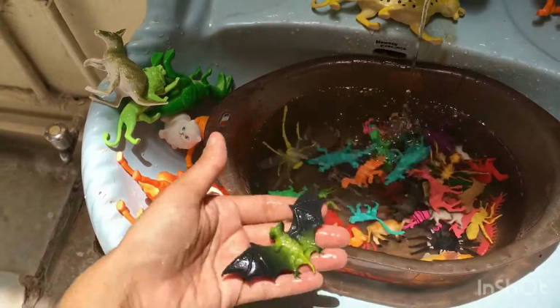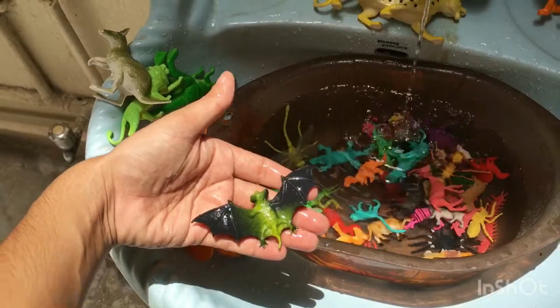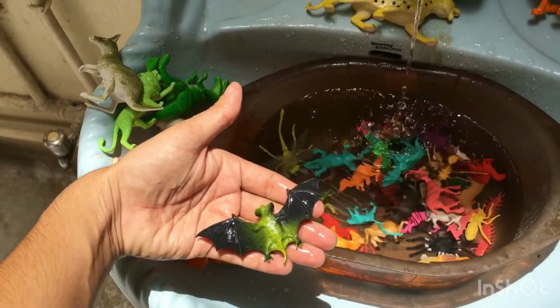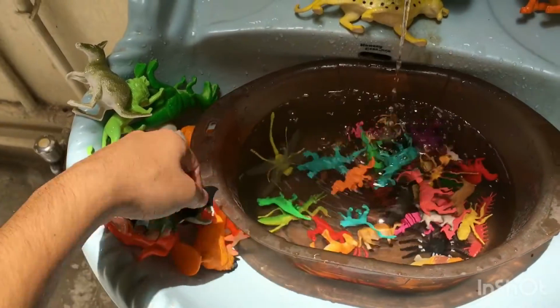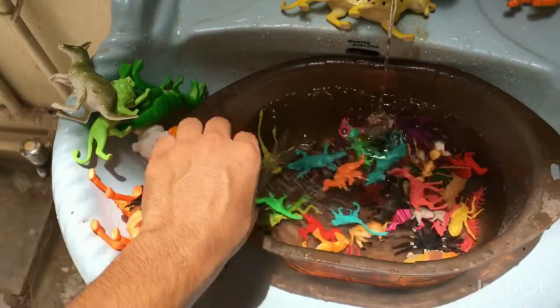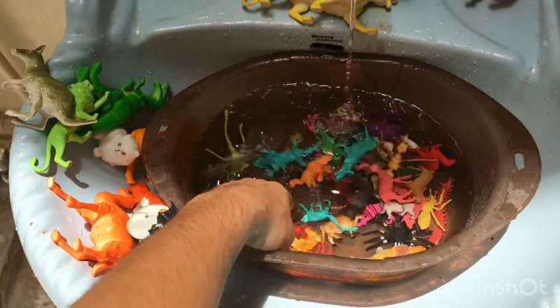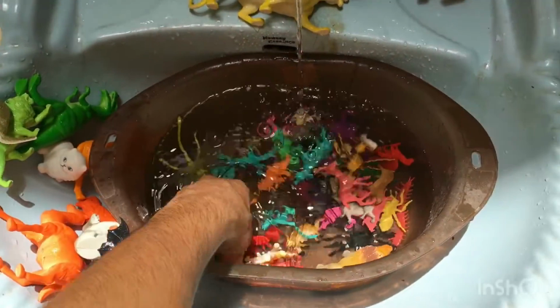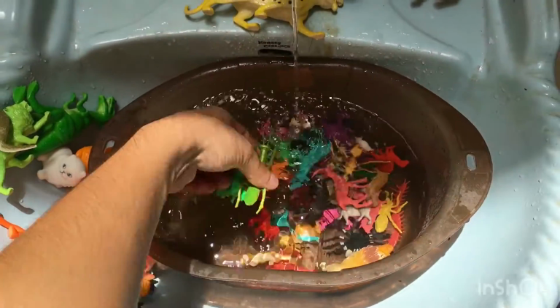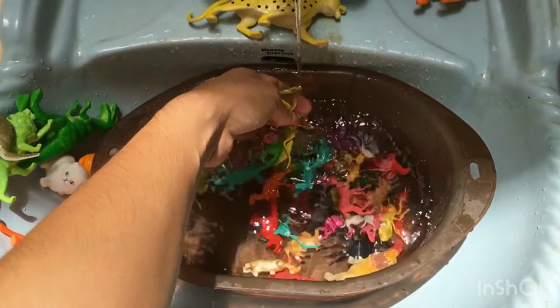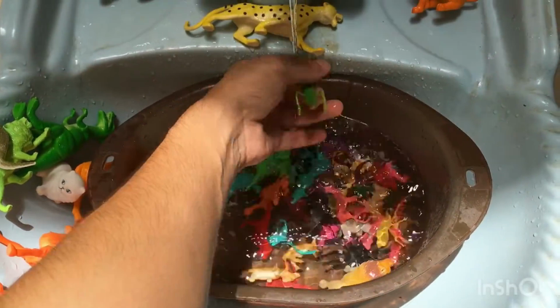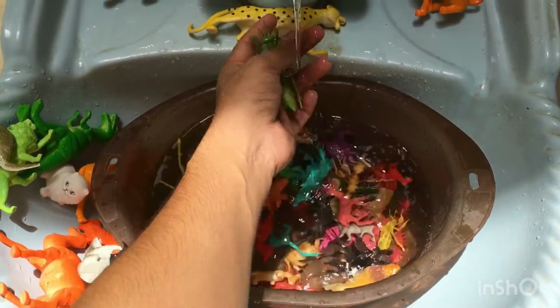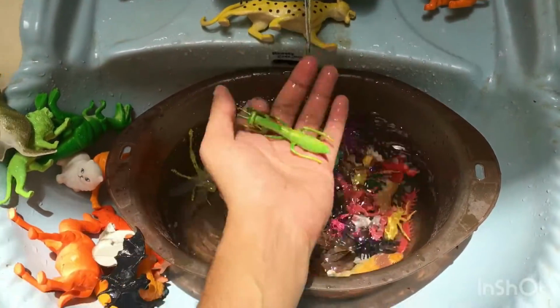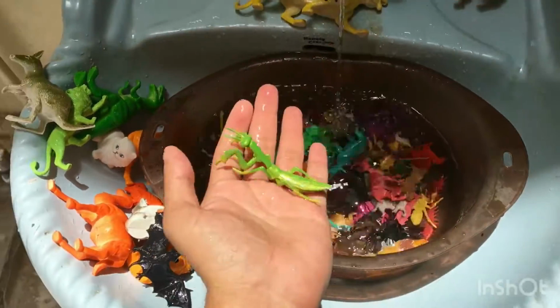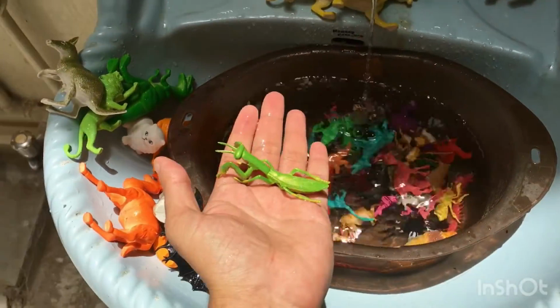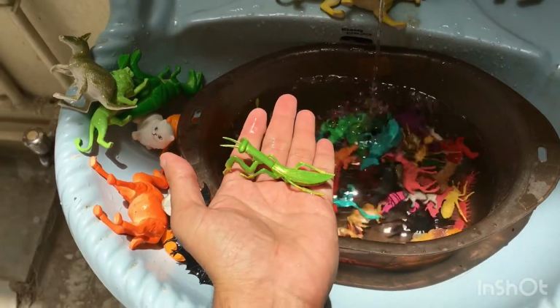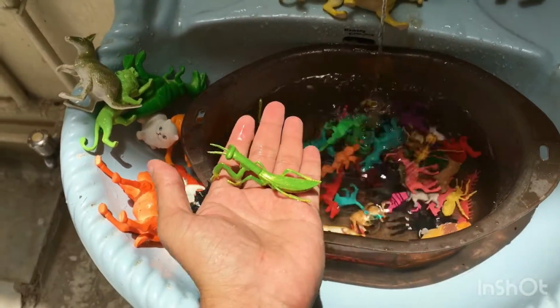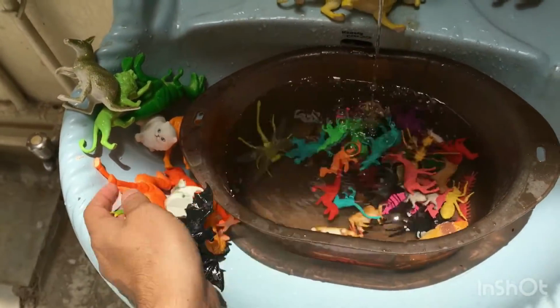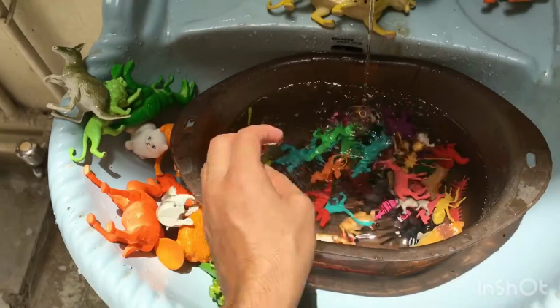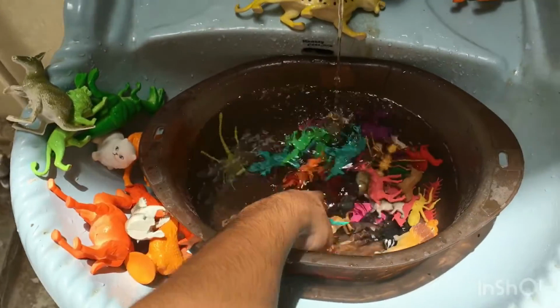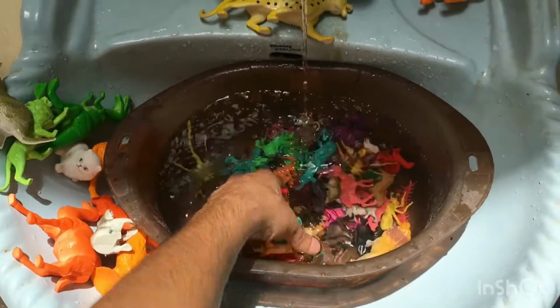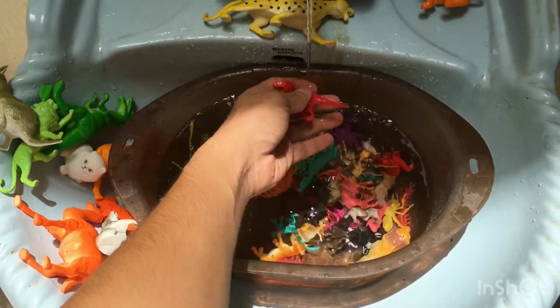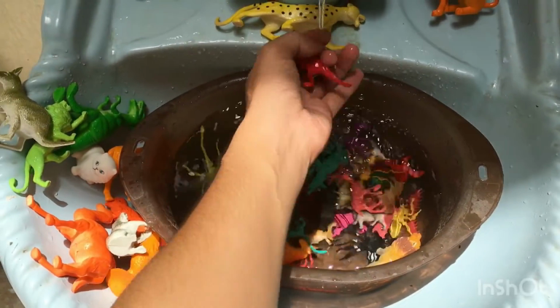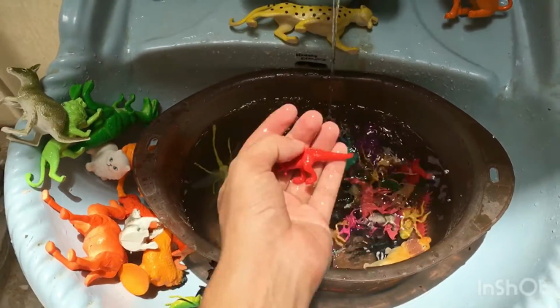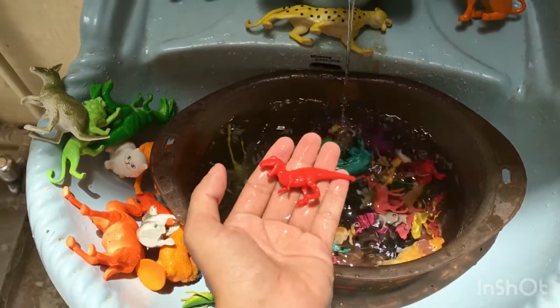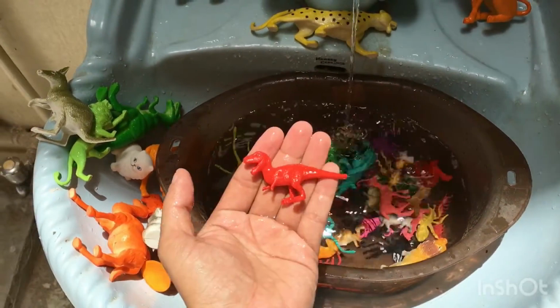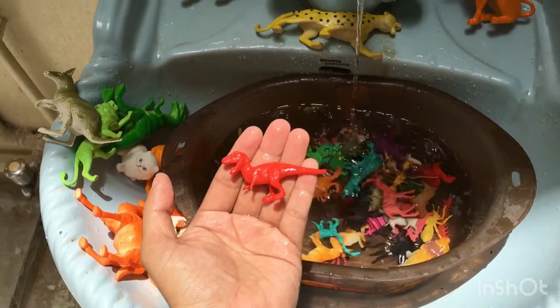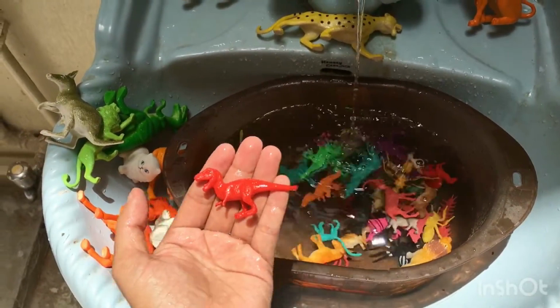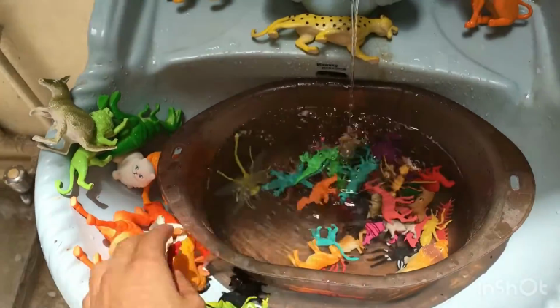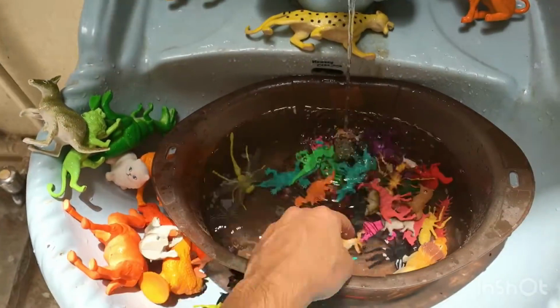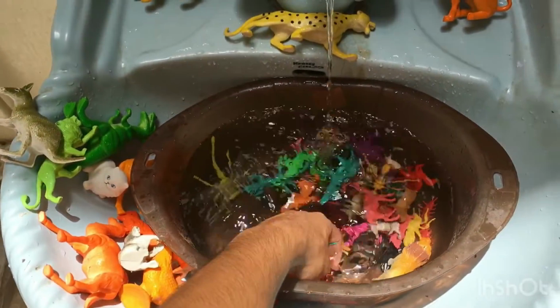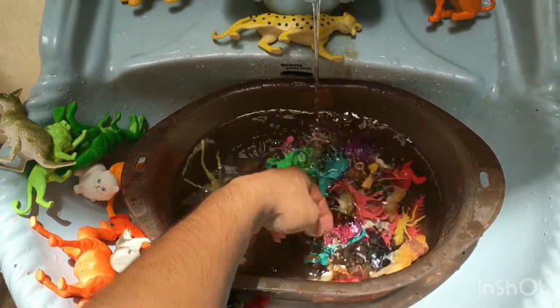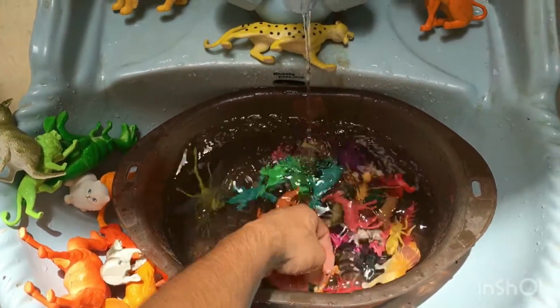Toy. Next toy is locust — green color locust. Dinosaur — red color dinosaur.